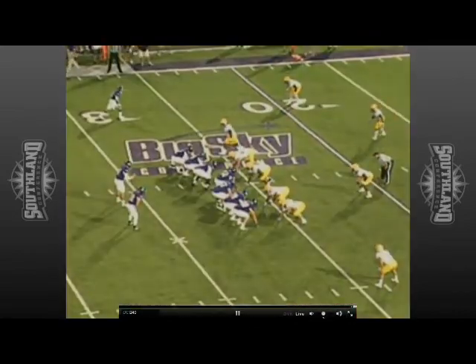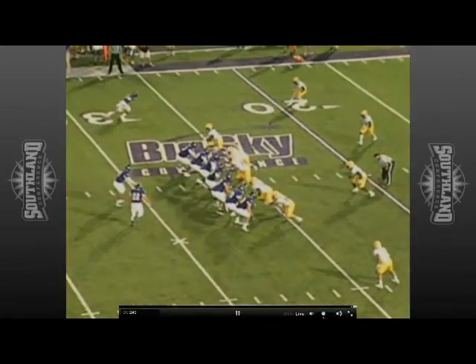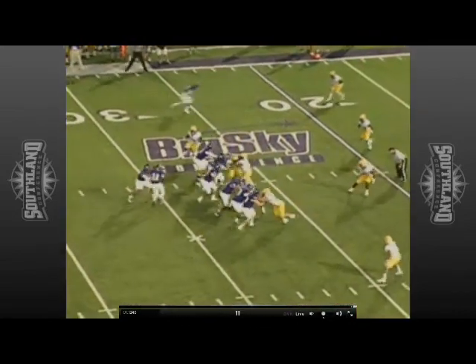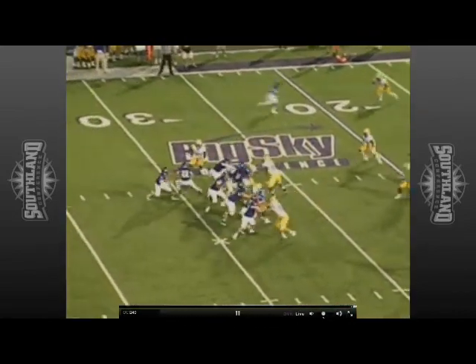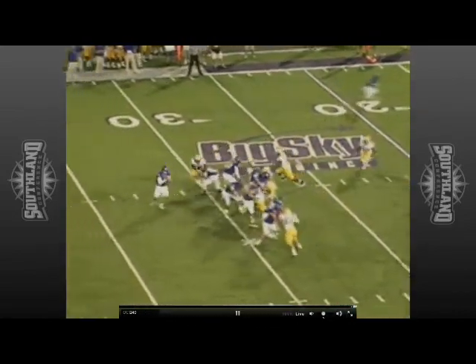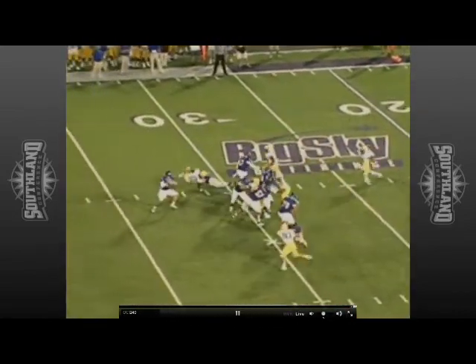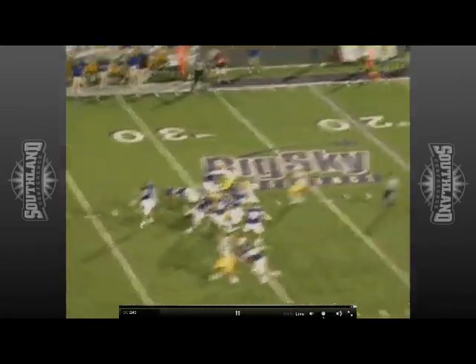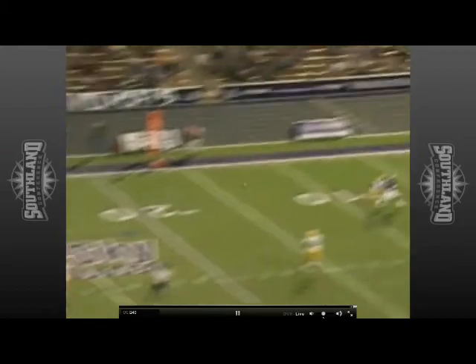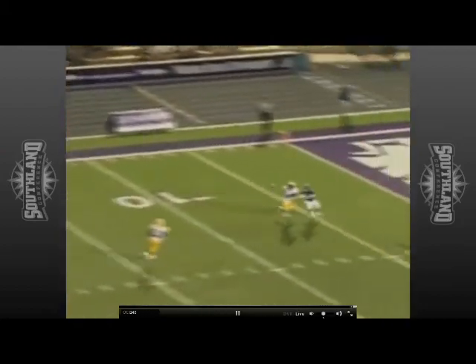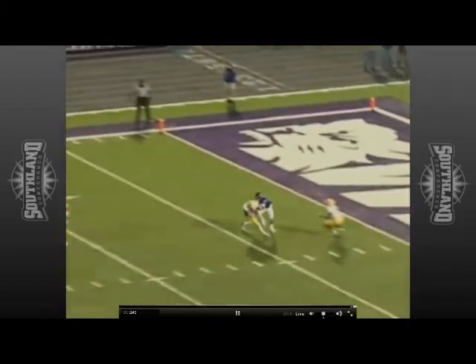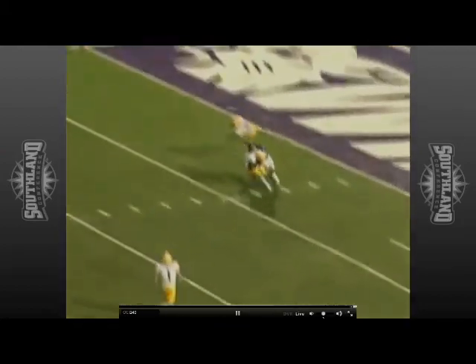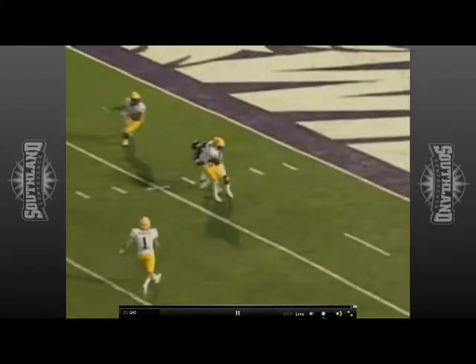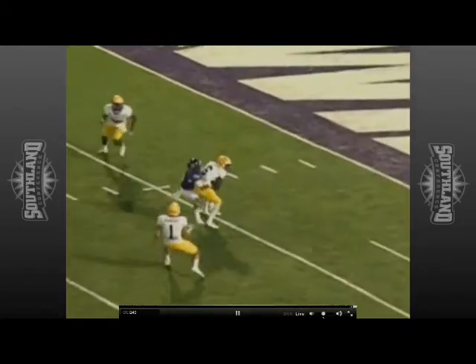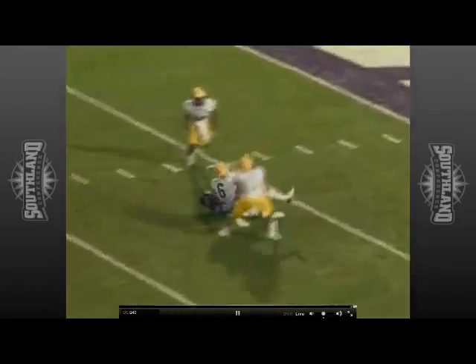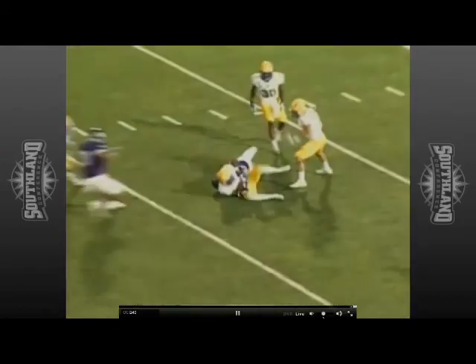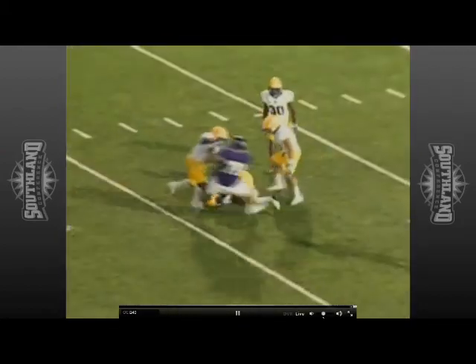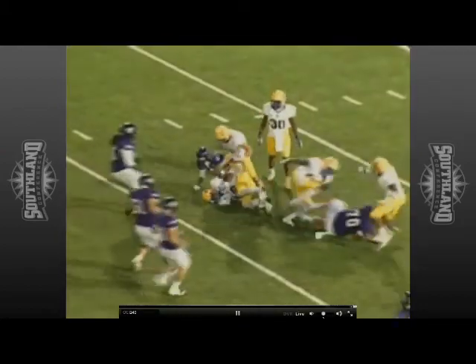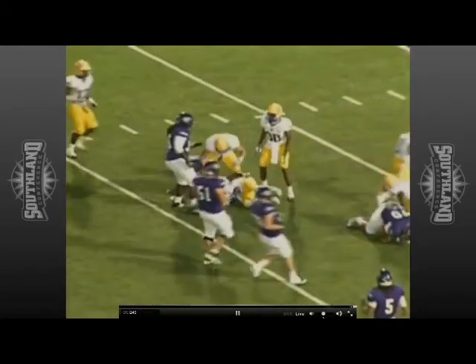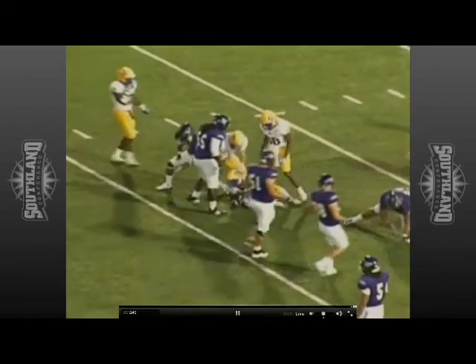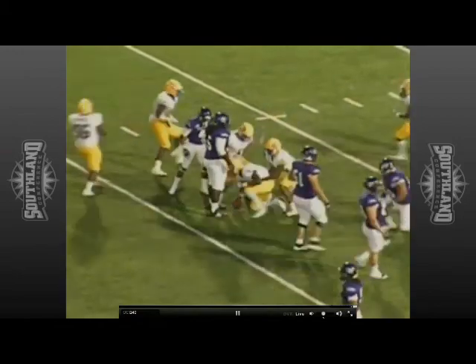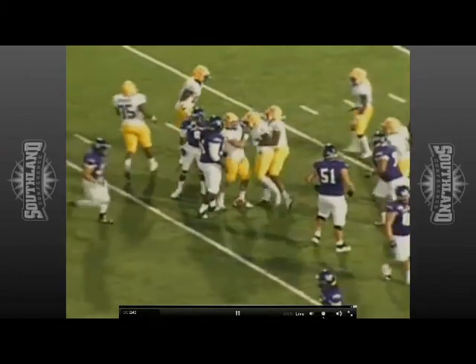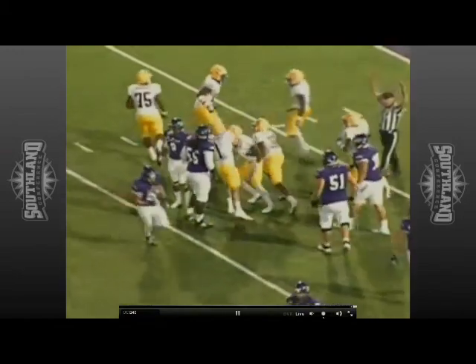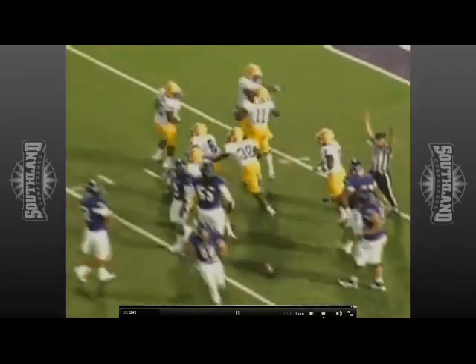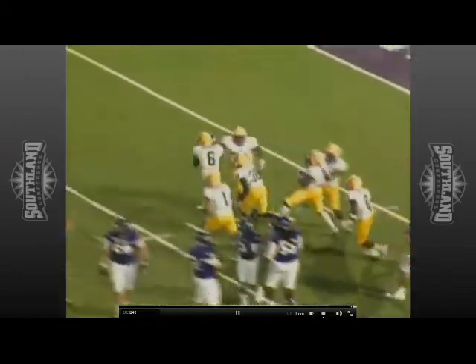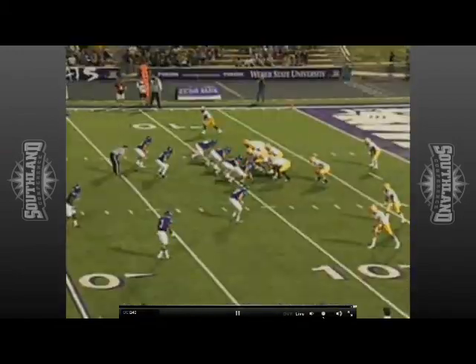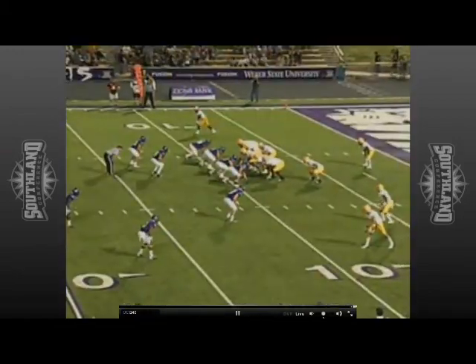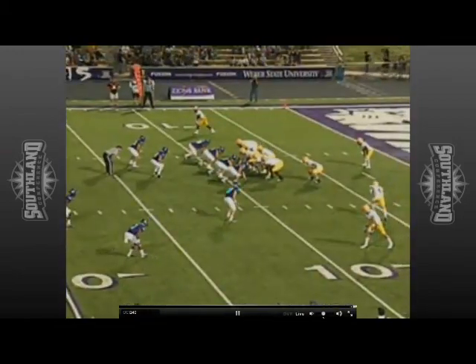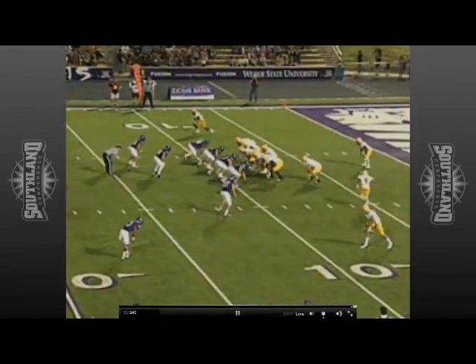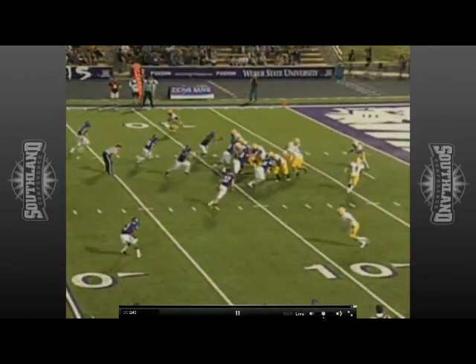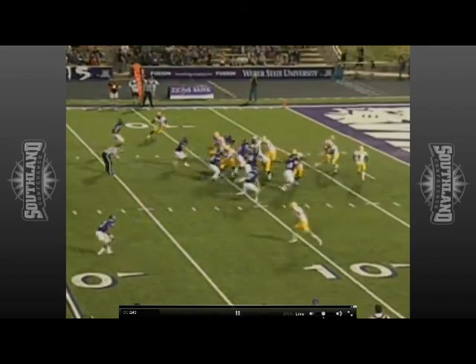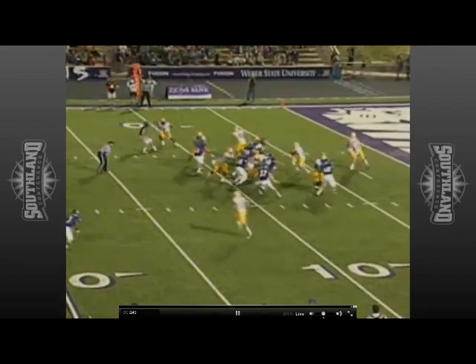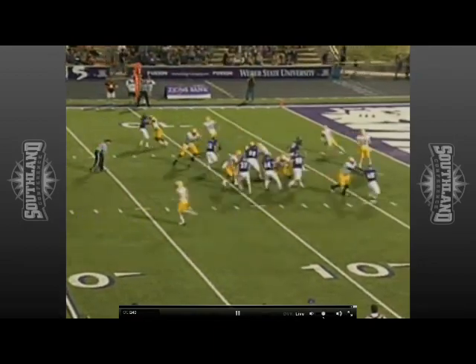It's first and 10 at the 26. Here's Hoke with play action, throwing — and it is picked off. He threw it behind his receiver, and it's picked off inside the 10 by Guy Morgan. But this time McNeese, good defense, hangs in there and gets a pick.